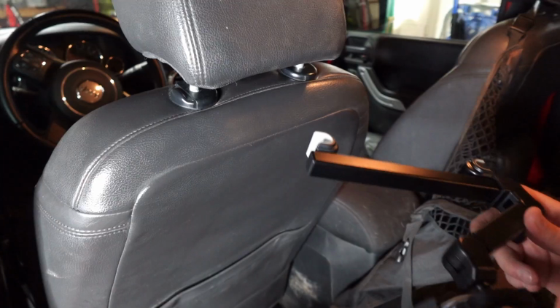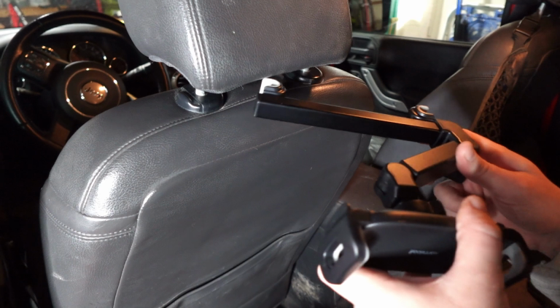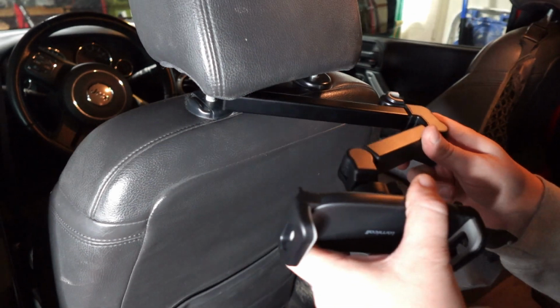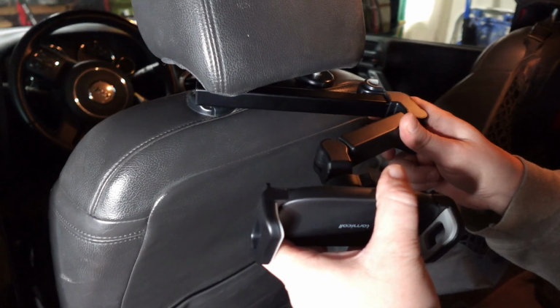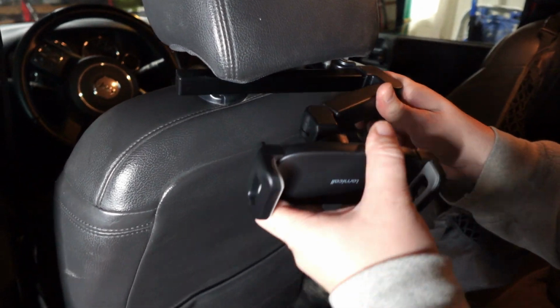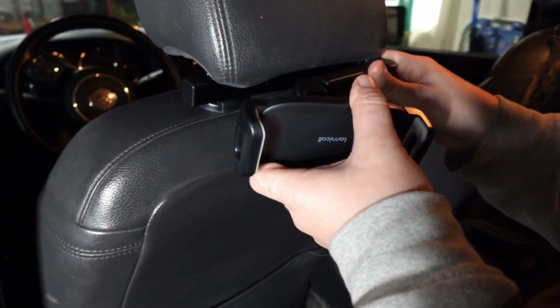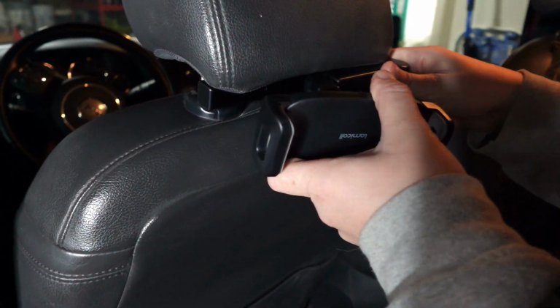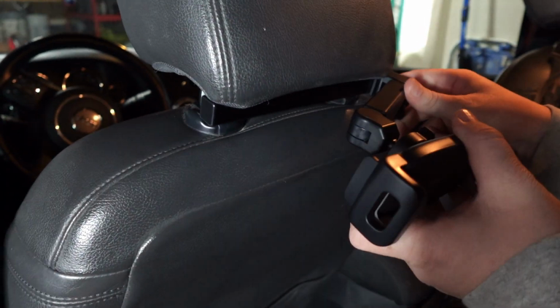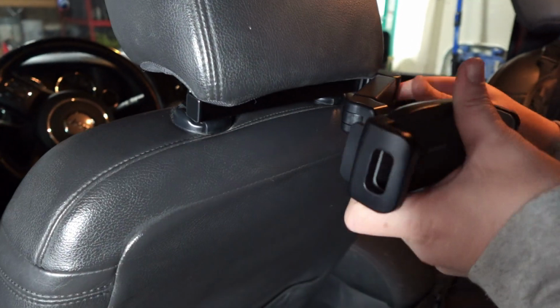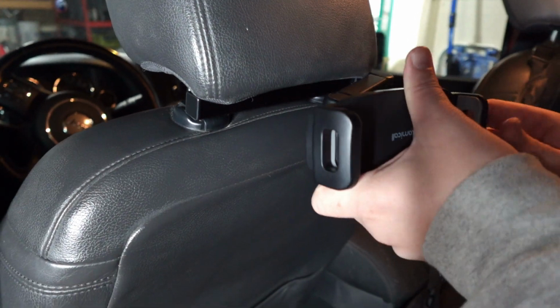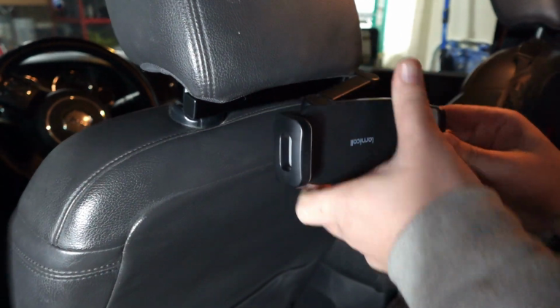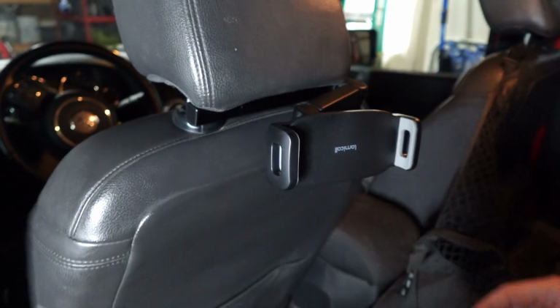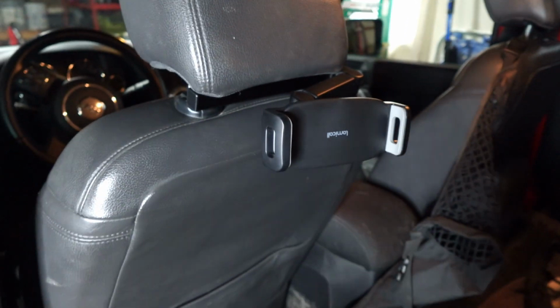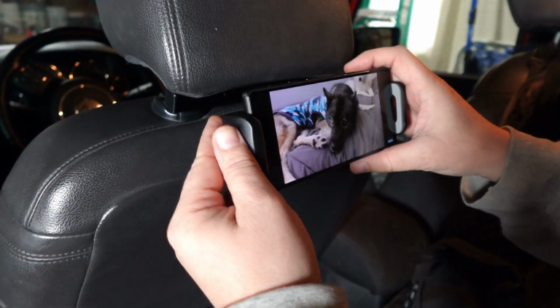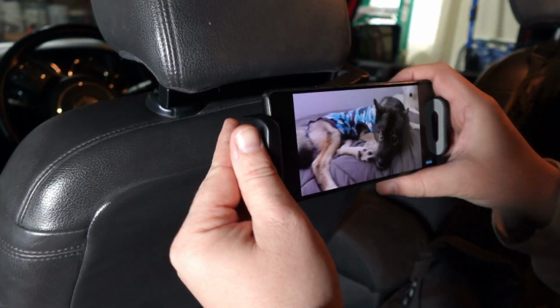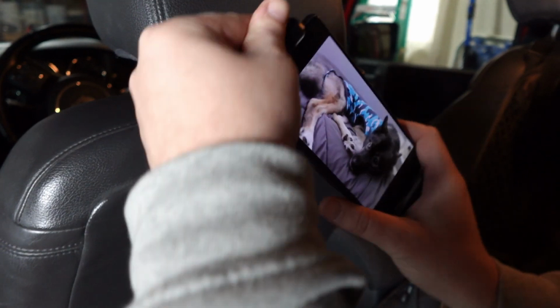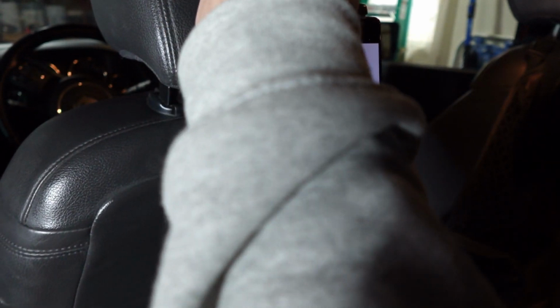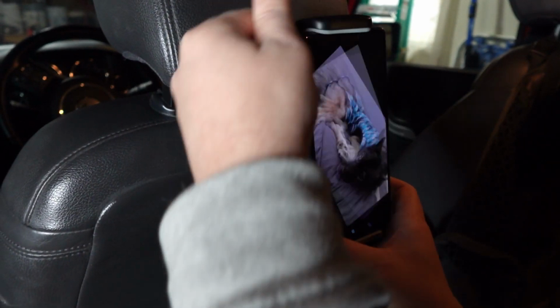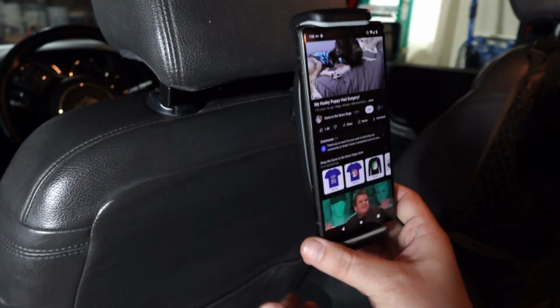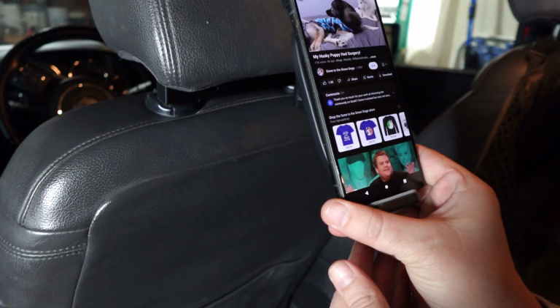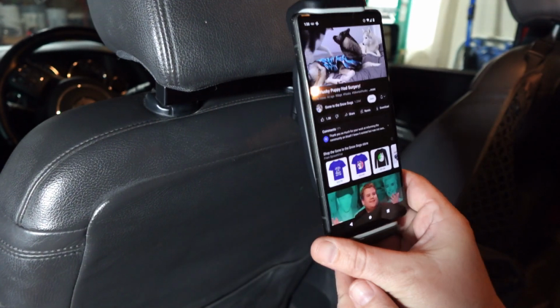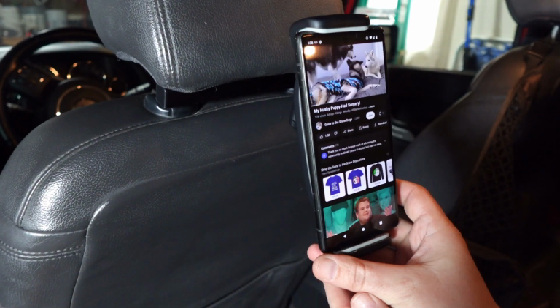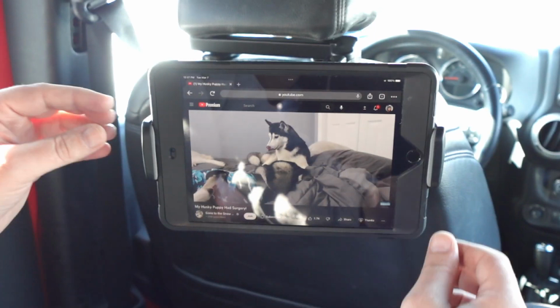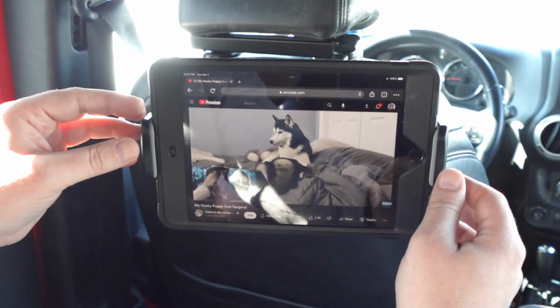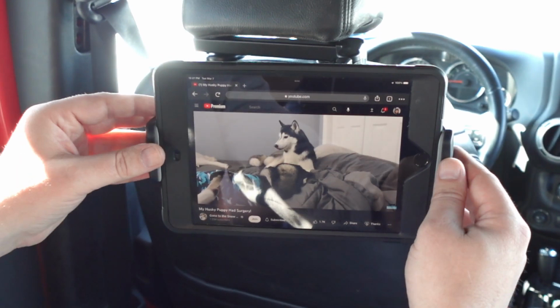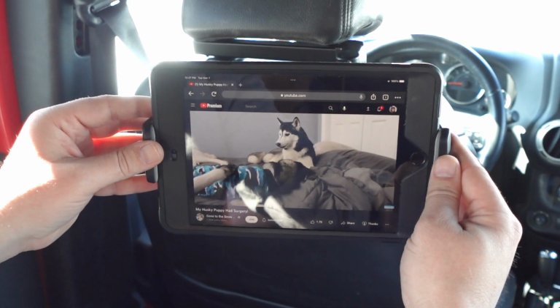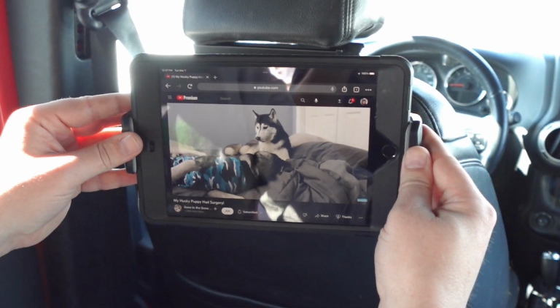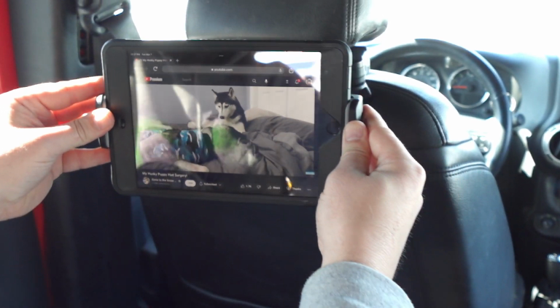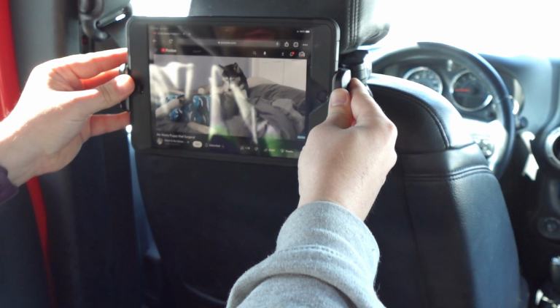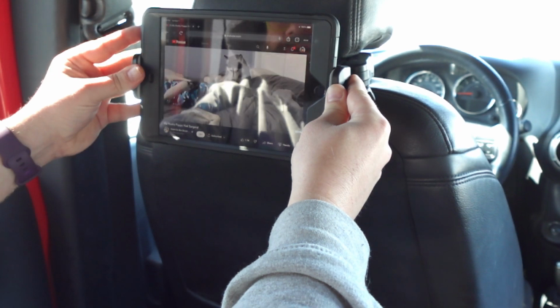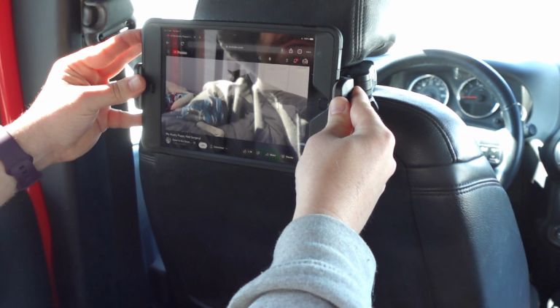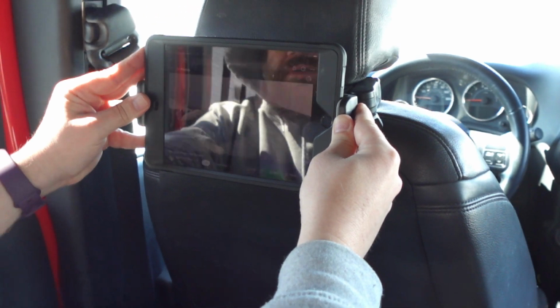It is super easy to use. Installation only takes a few seconds and no tools are needed. You can adjust it to the size of your headrest and it is as simple as can be. It grips right in place and then you can install your tablet or your phone.